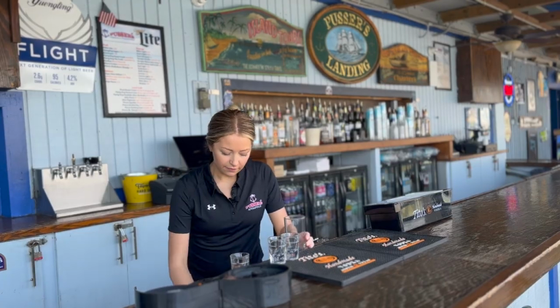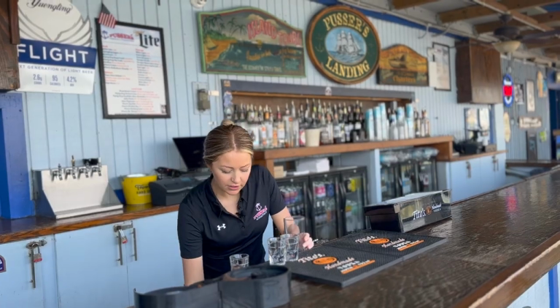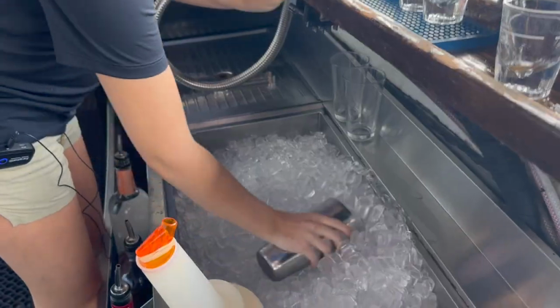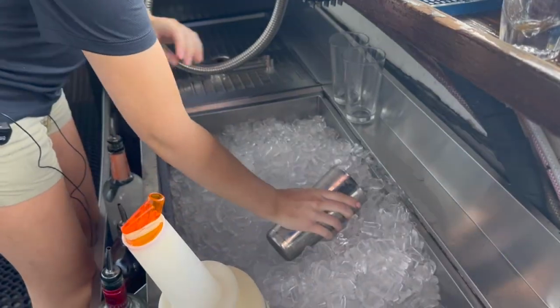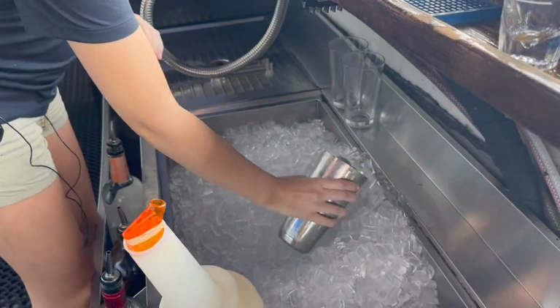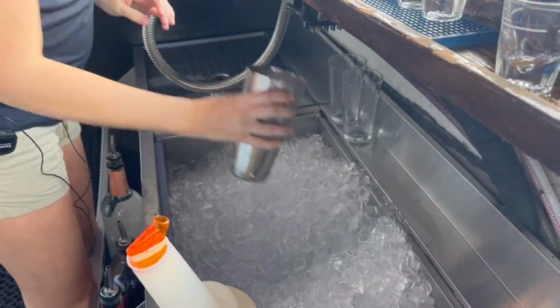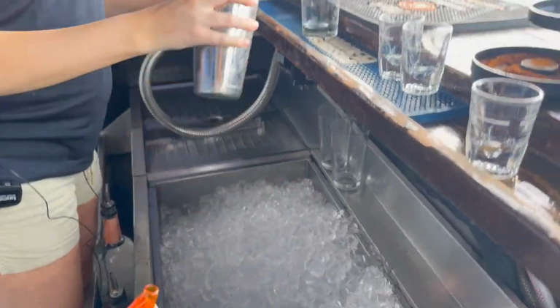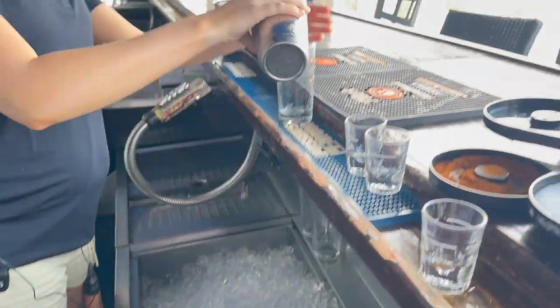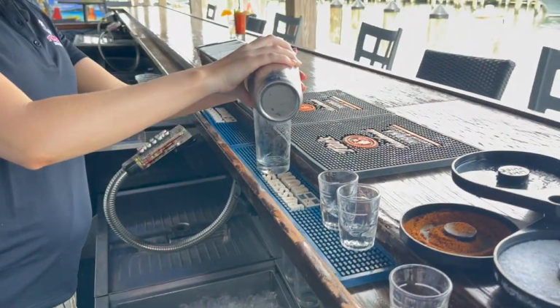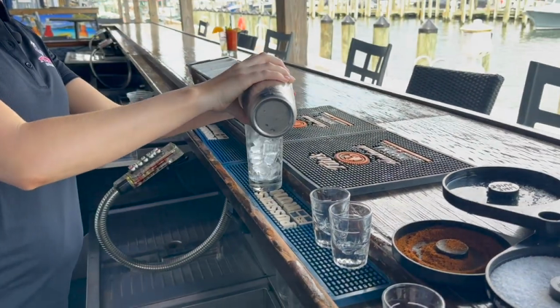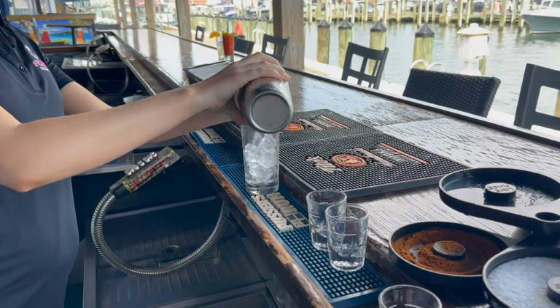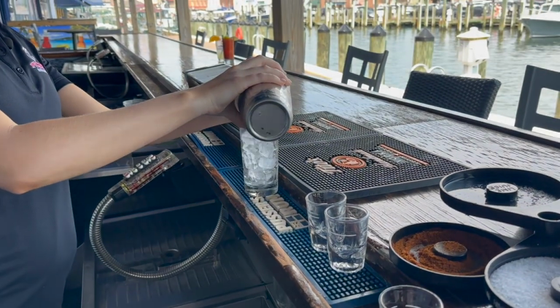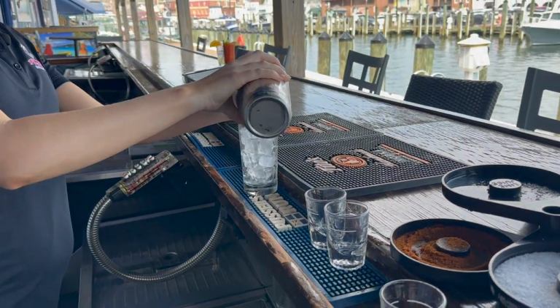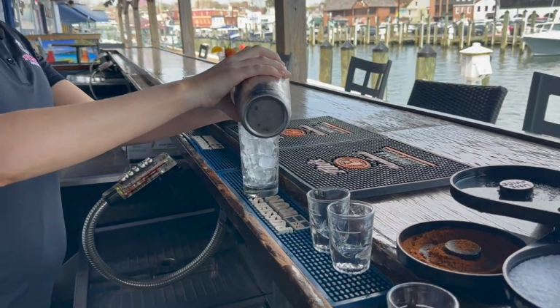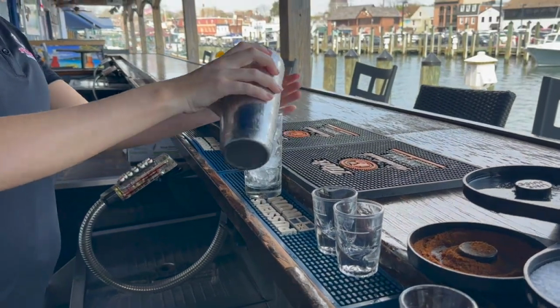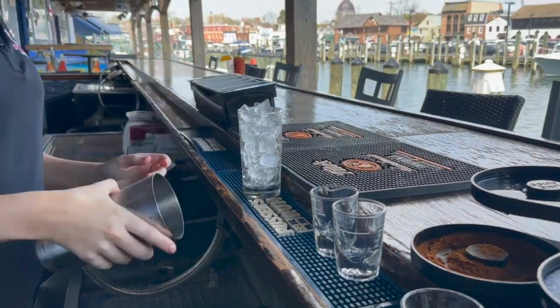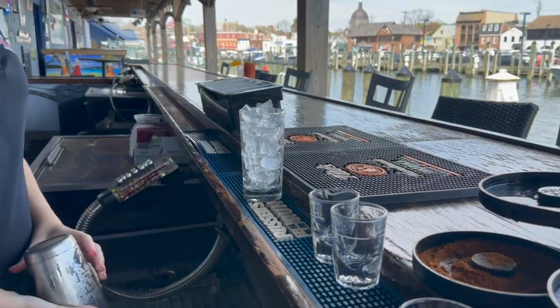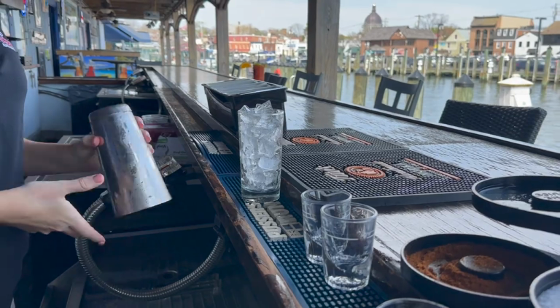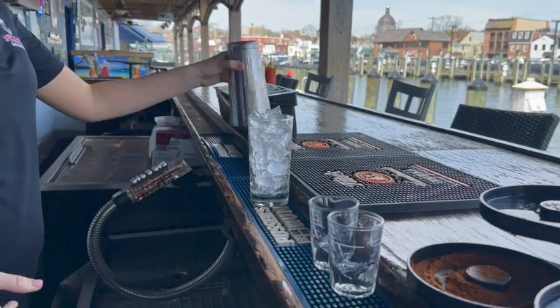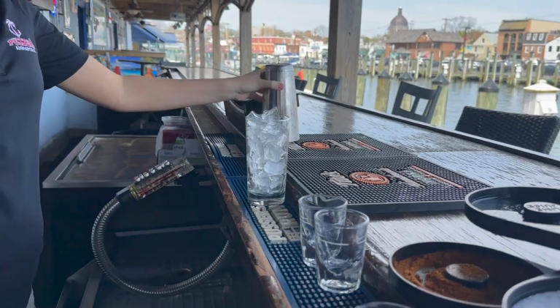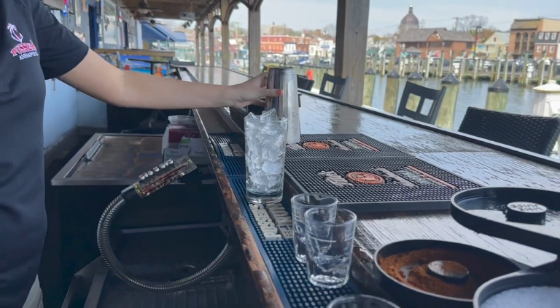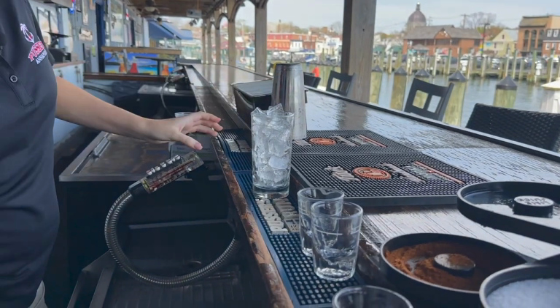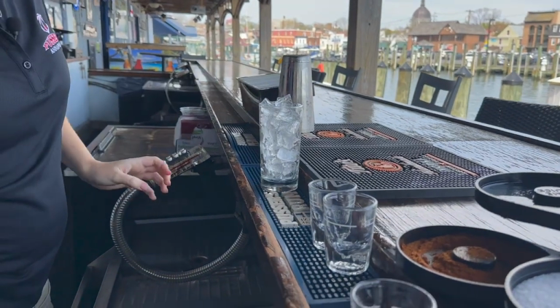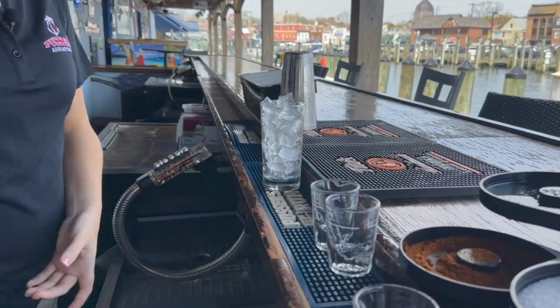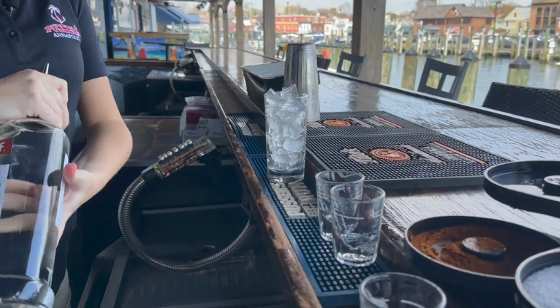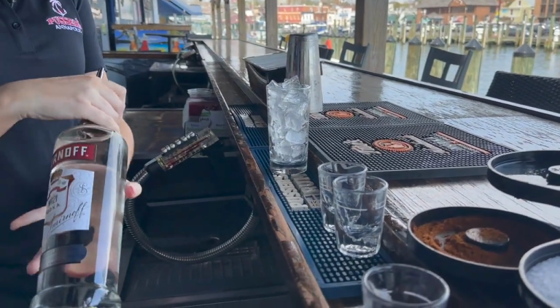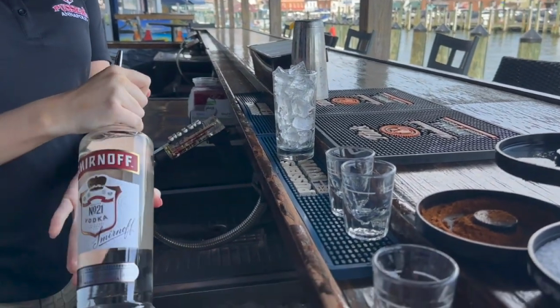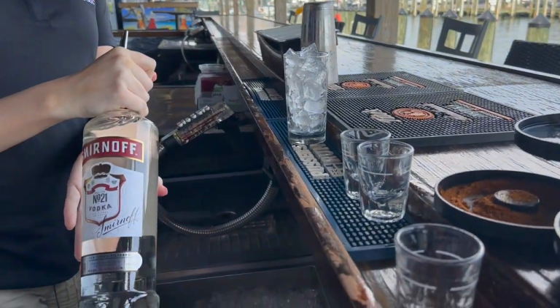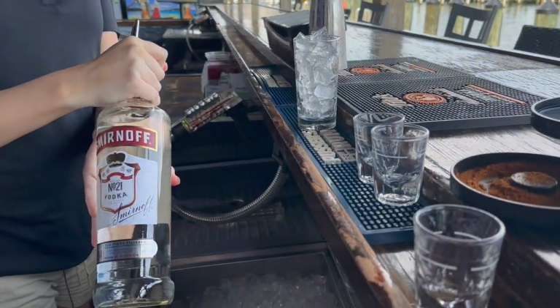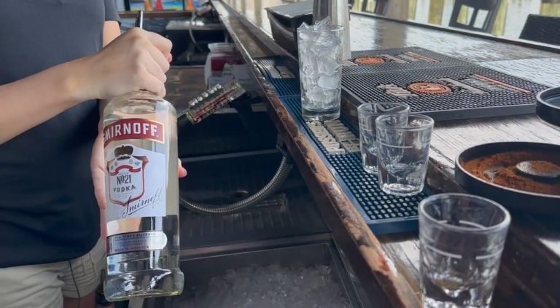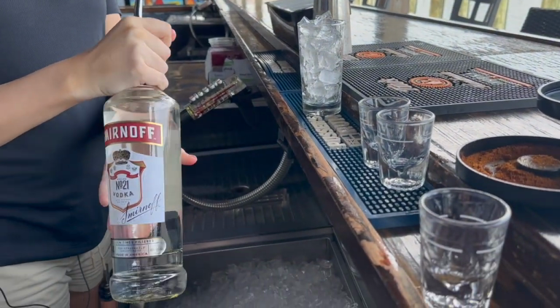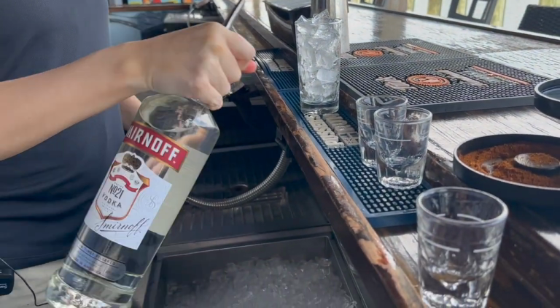First, I'm going to start with adding ice to my glass. Then I'm going to do one shot of the Smirnoff Vodka.